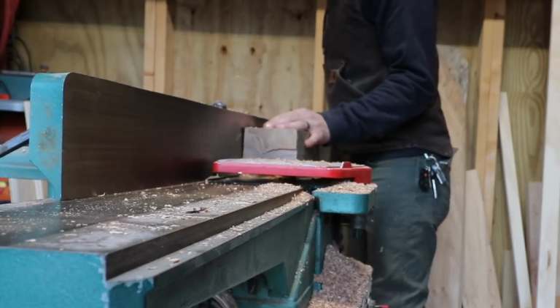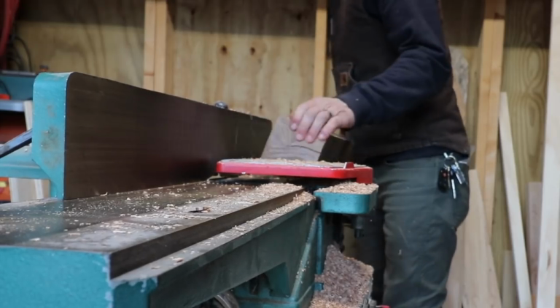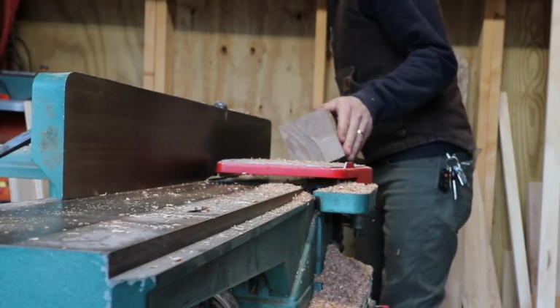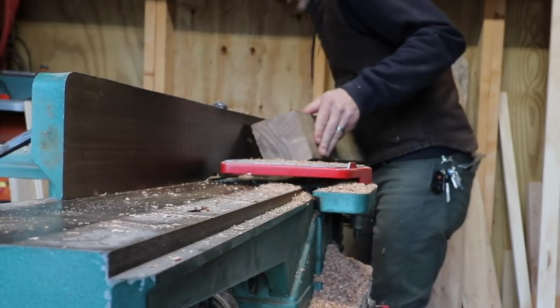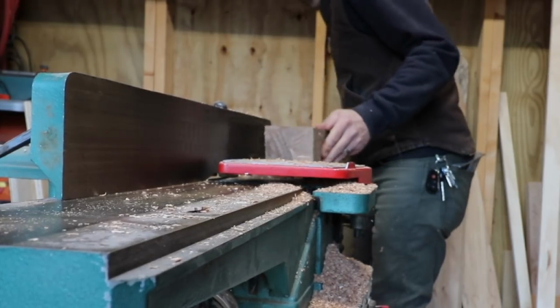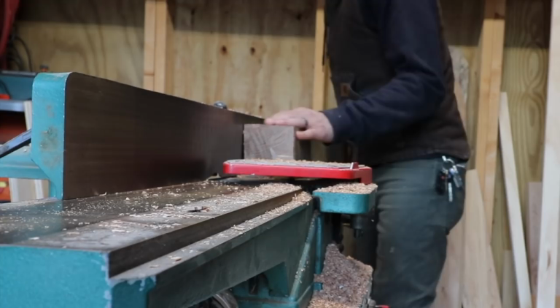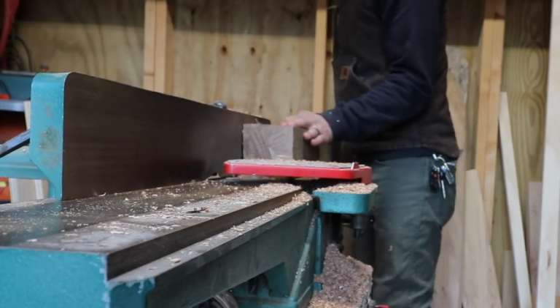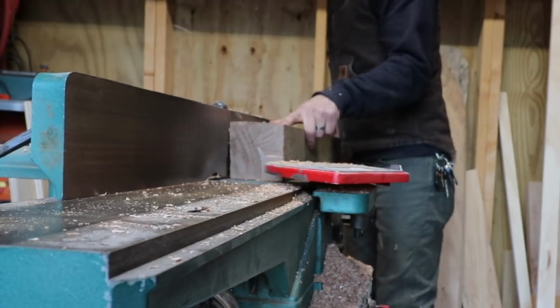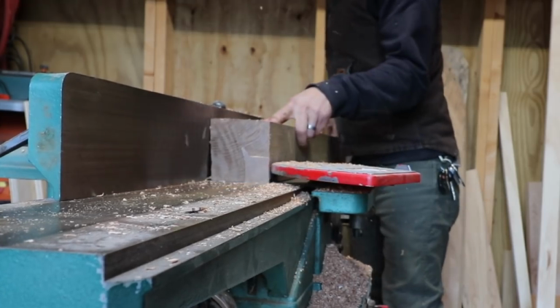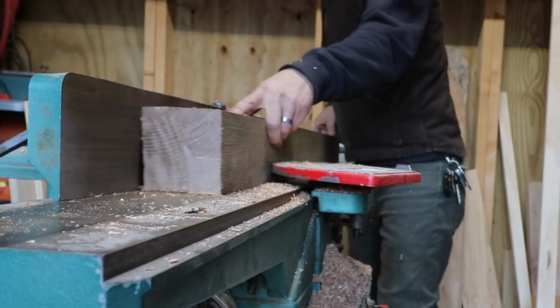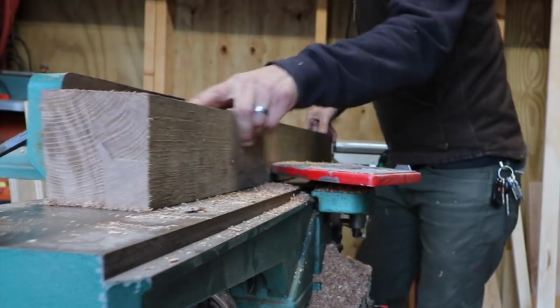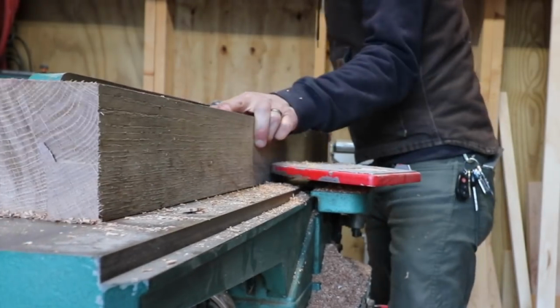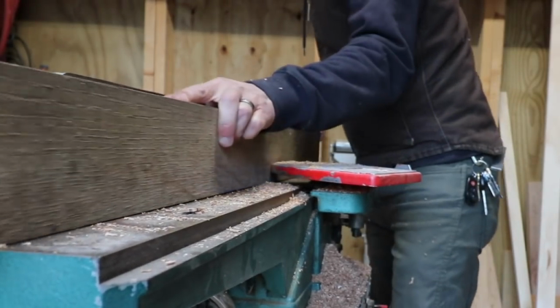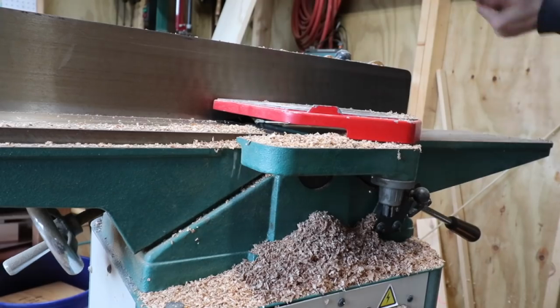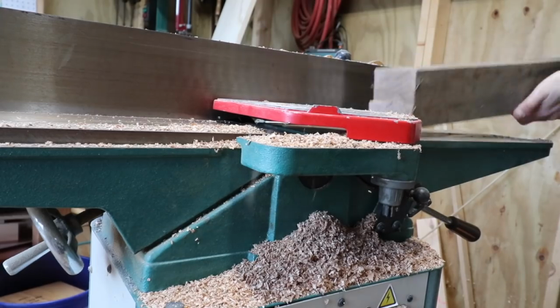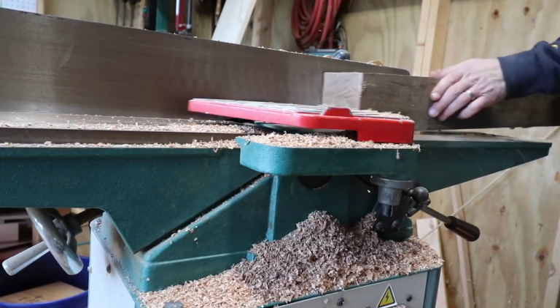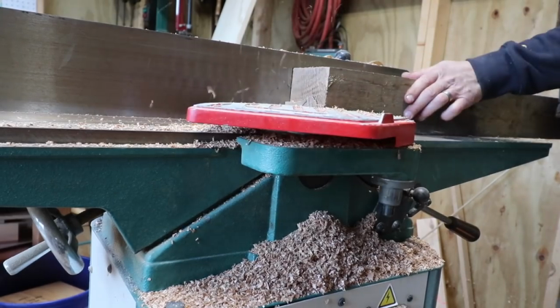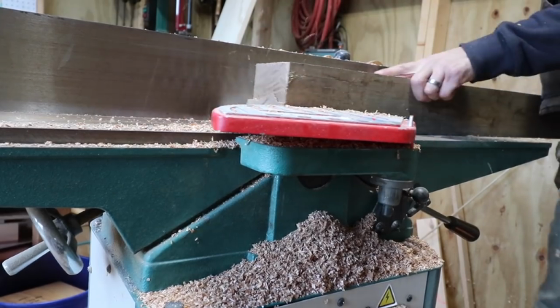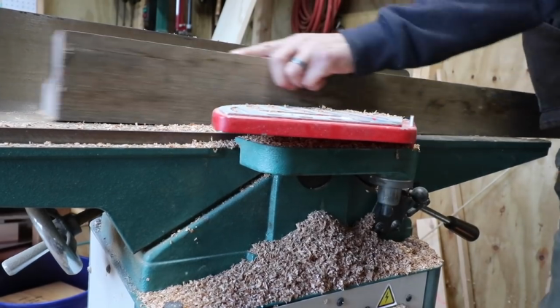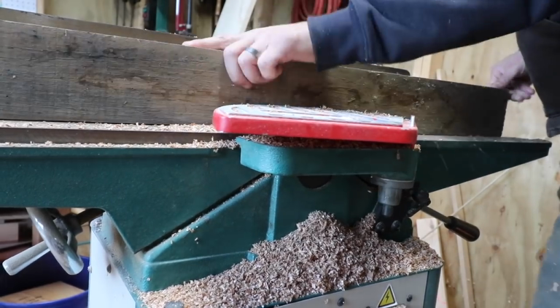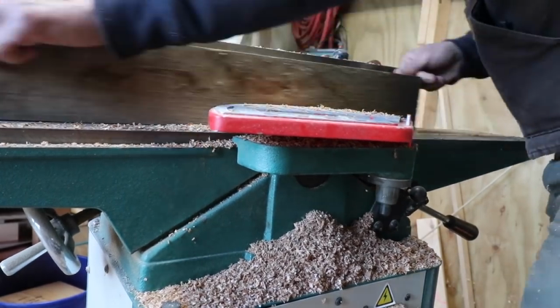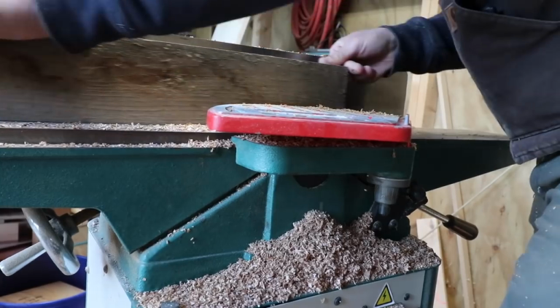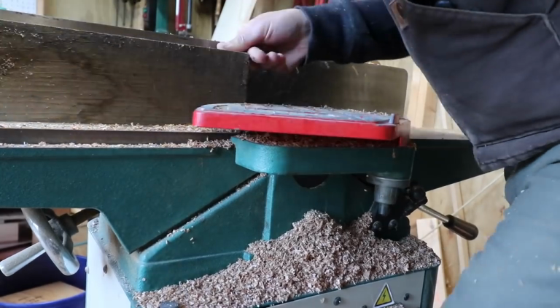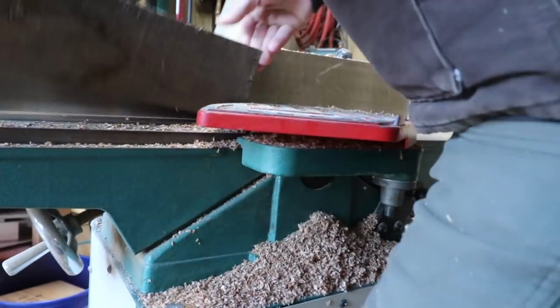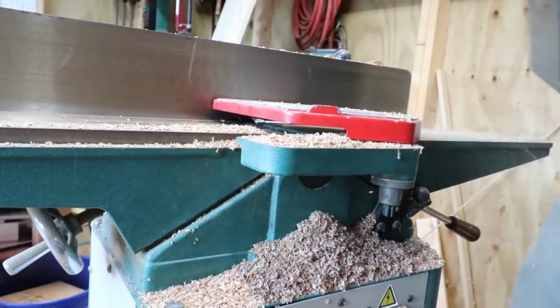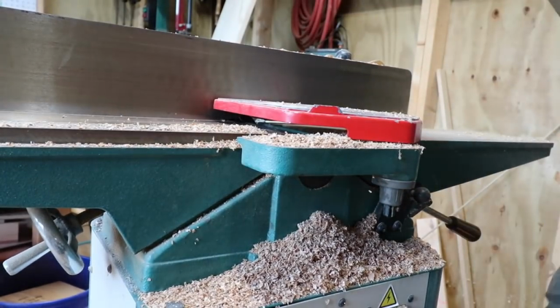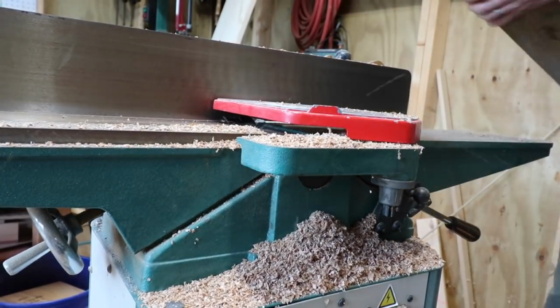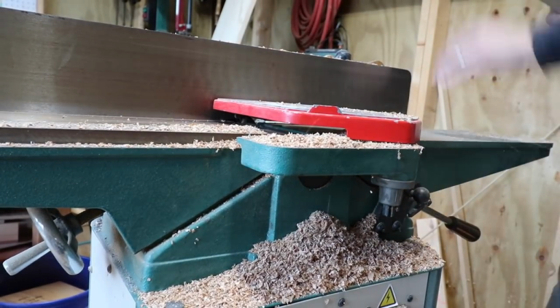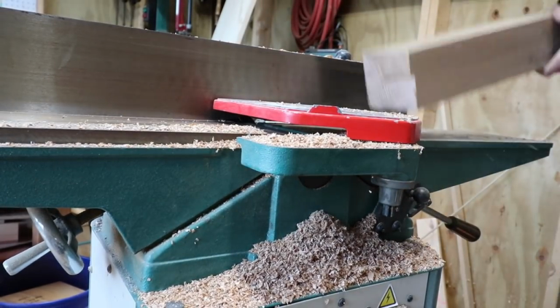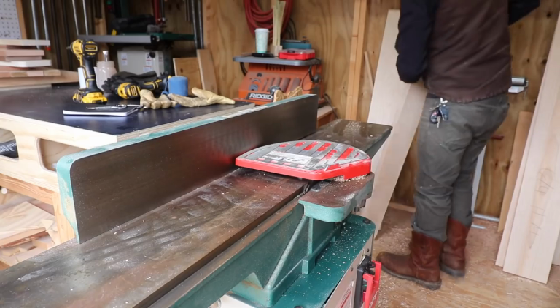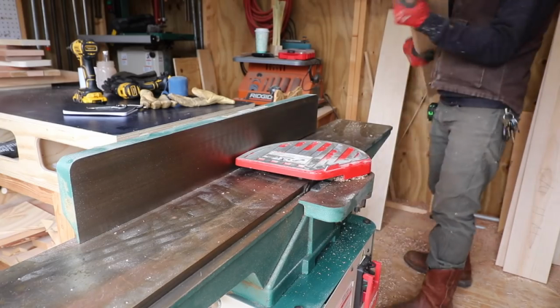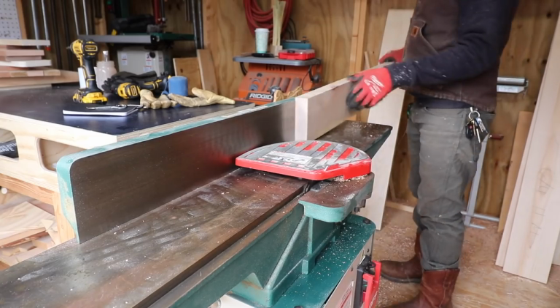For the base of this table I'm using oak — these are oak four-by-fours that I had just laying around here that I'm milling down to create legs and a base for this table.